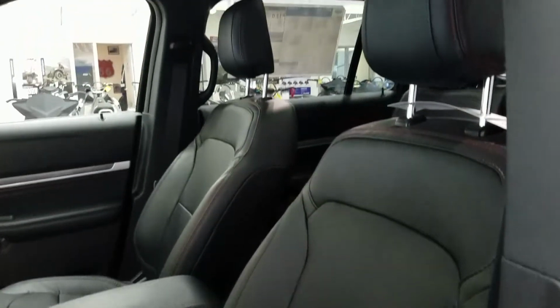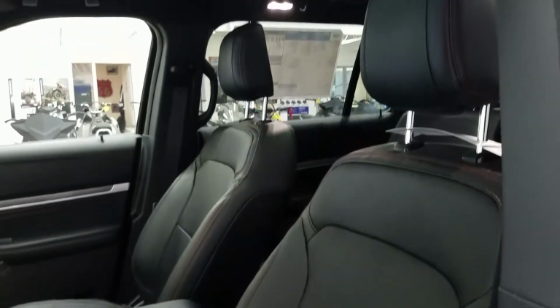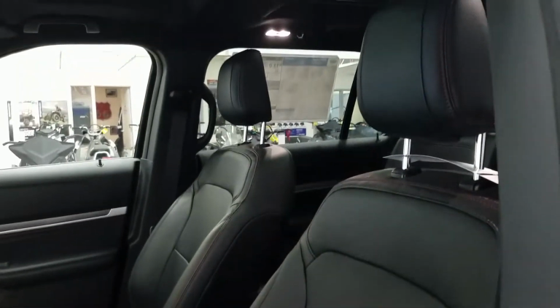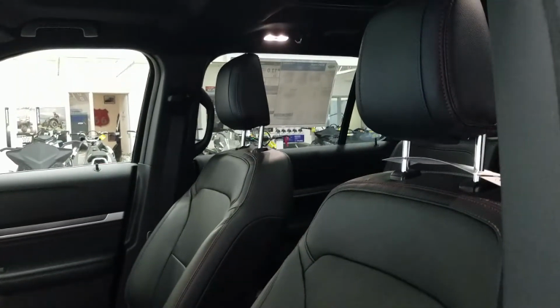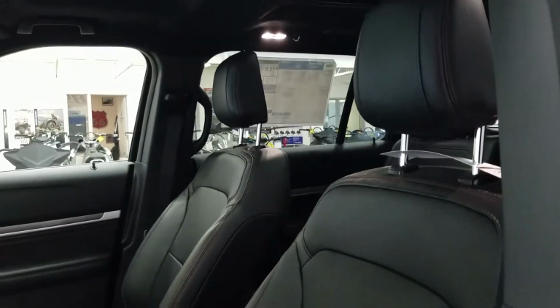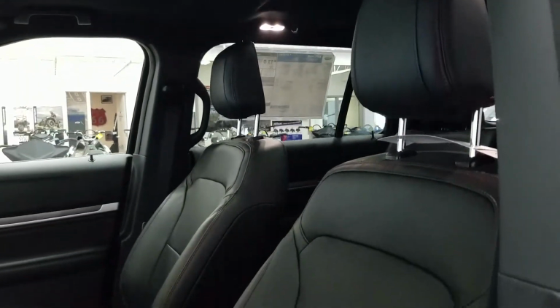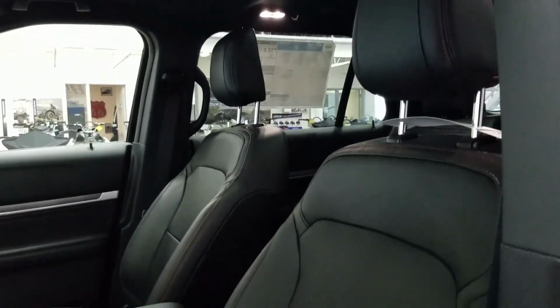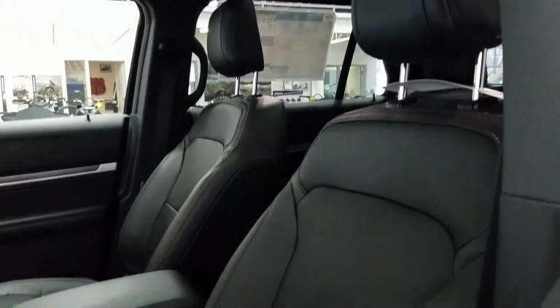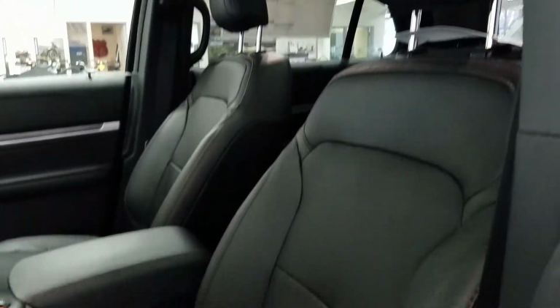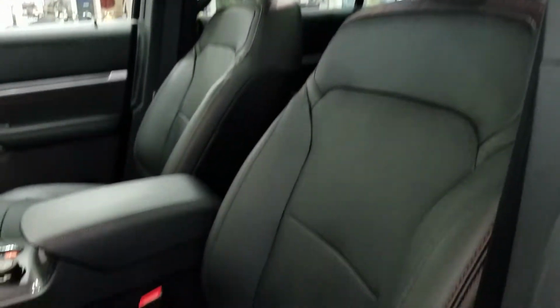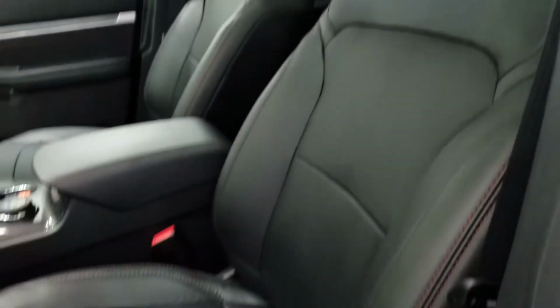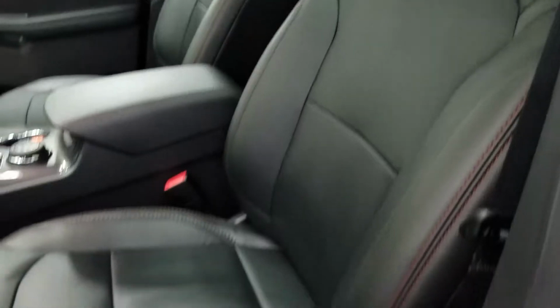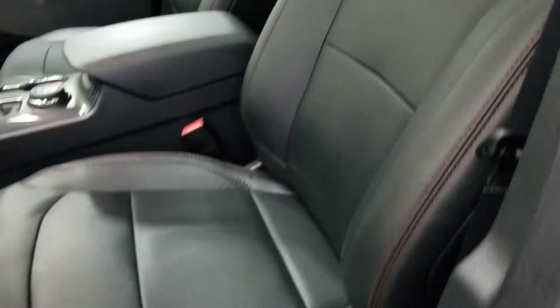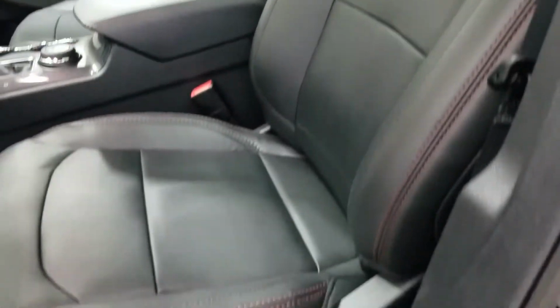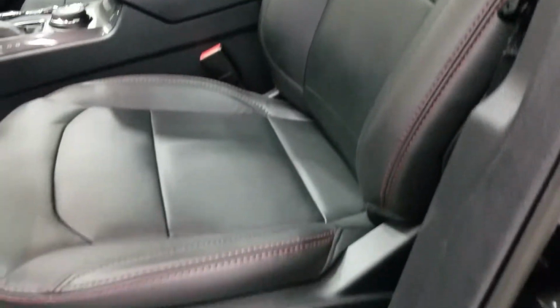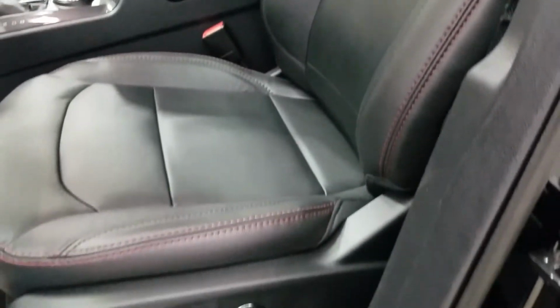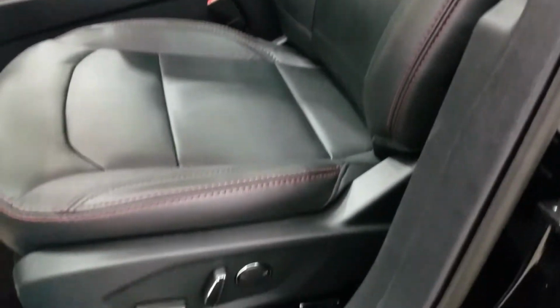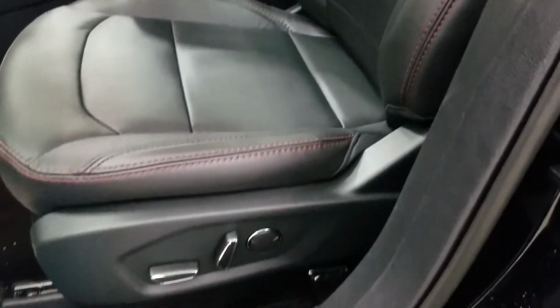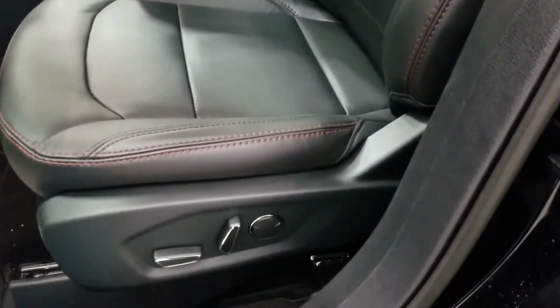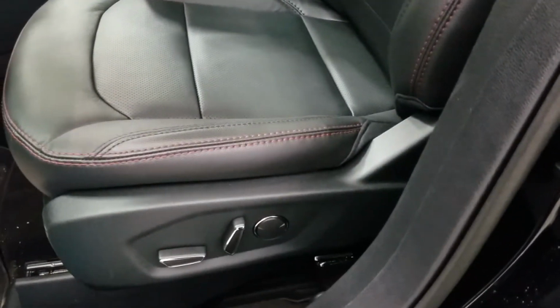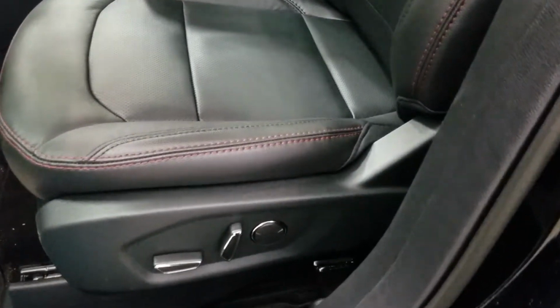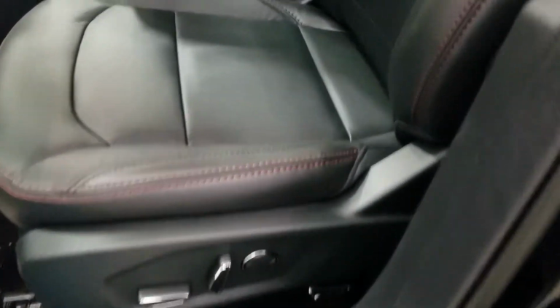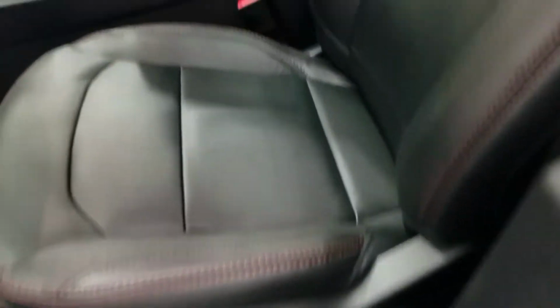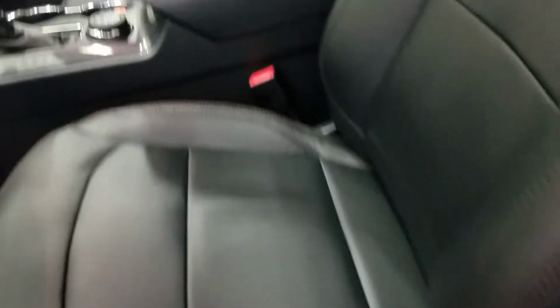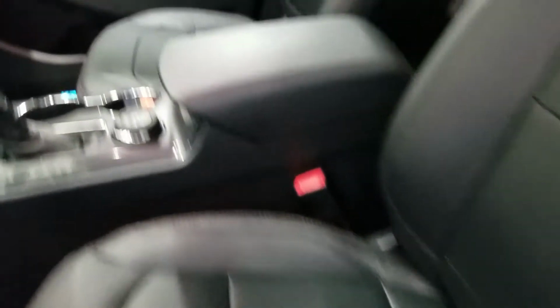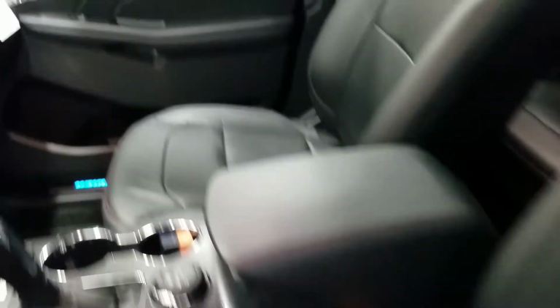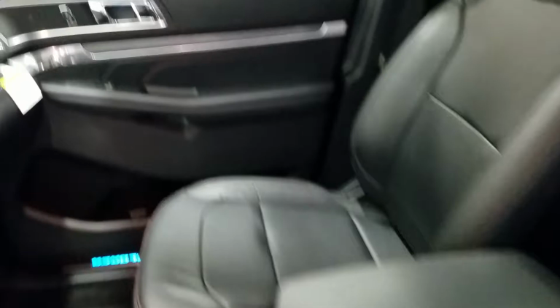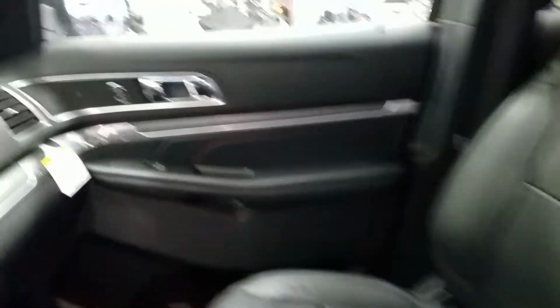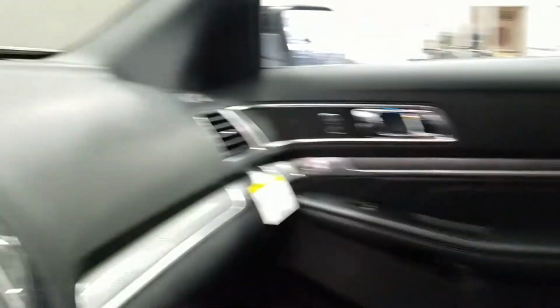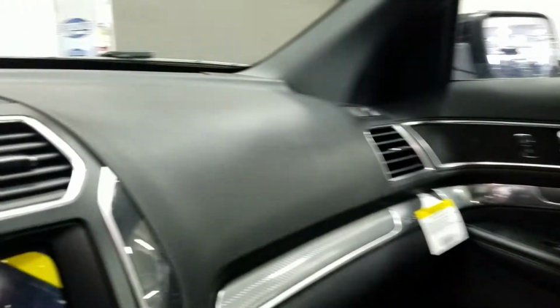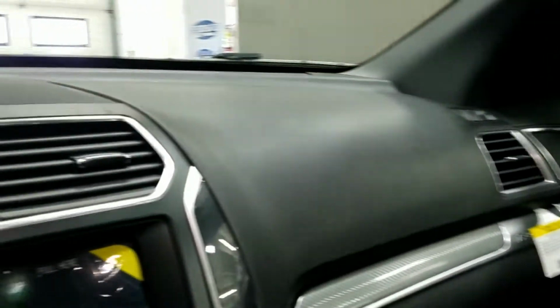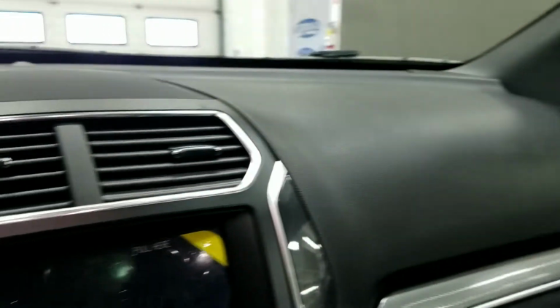We have black leather seats with race red stitching to accent the sport package. We have power controls at both sides, heated and cooled seats, and an overhead moon roof.